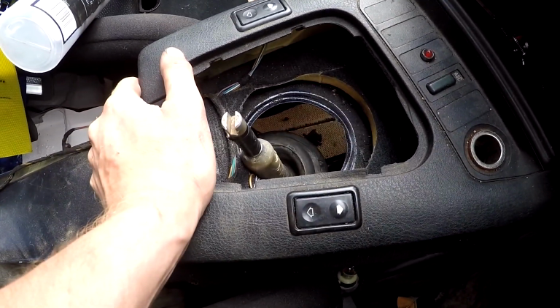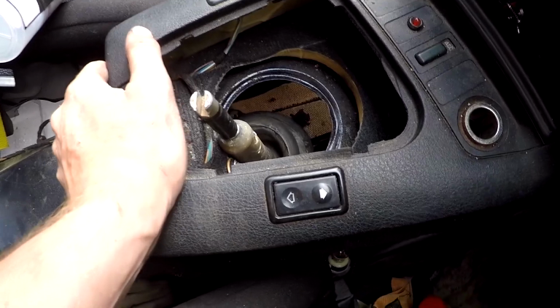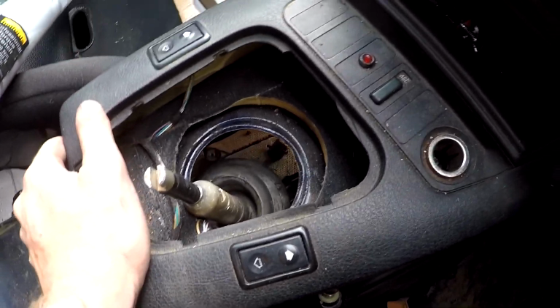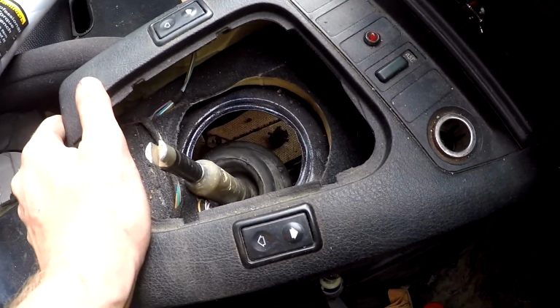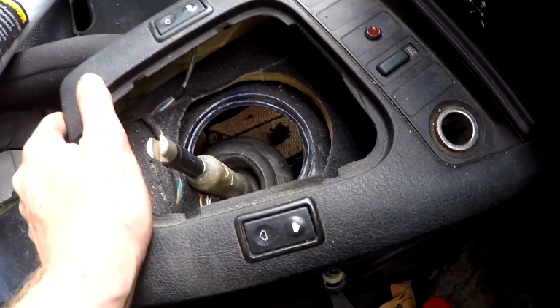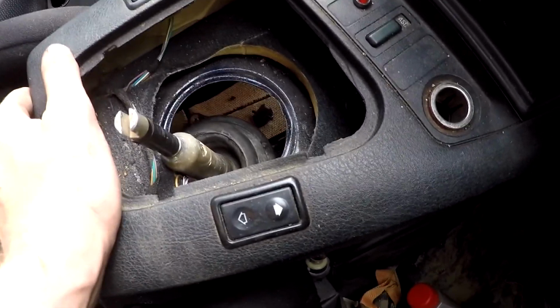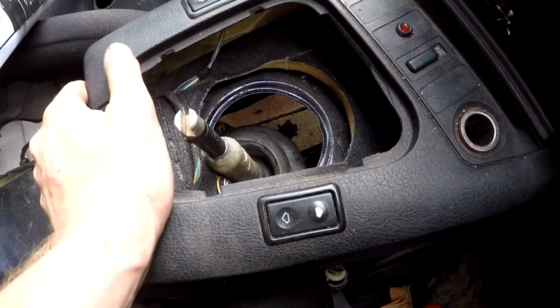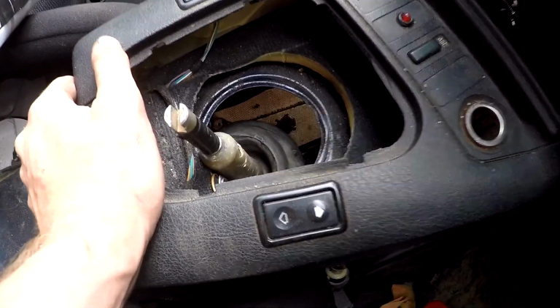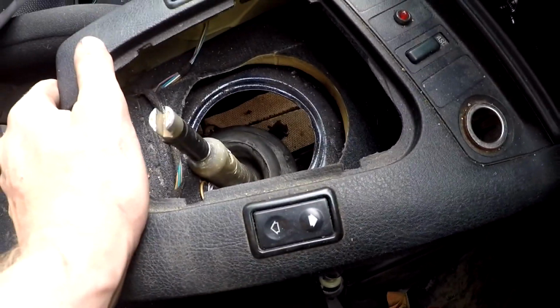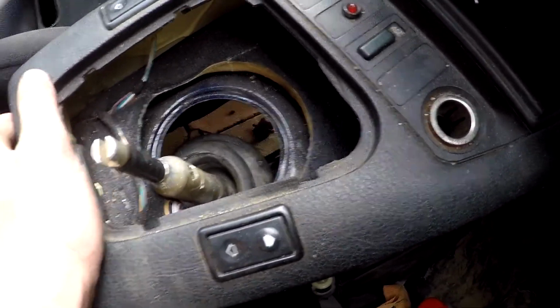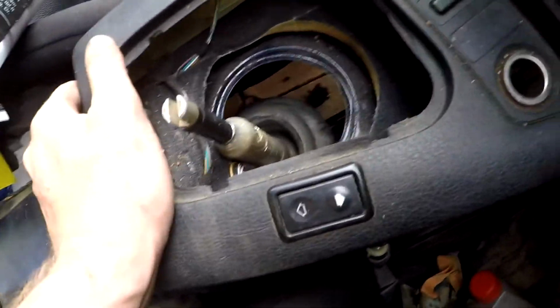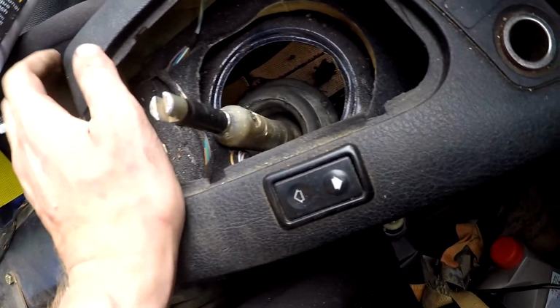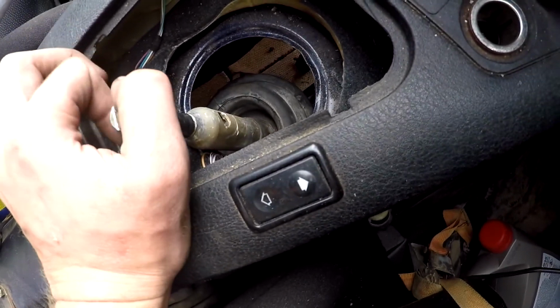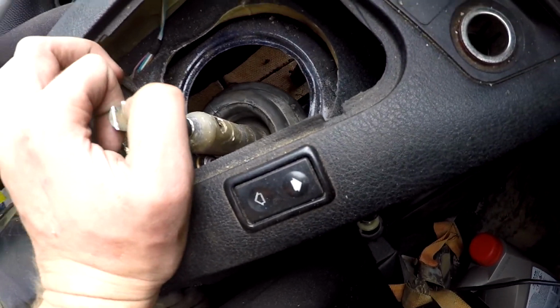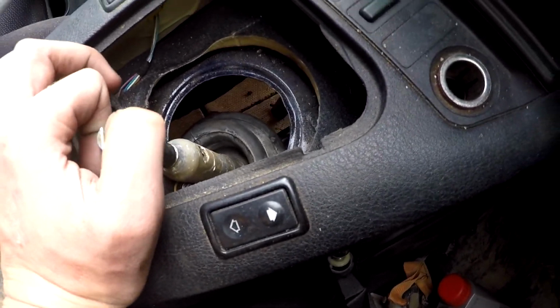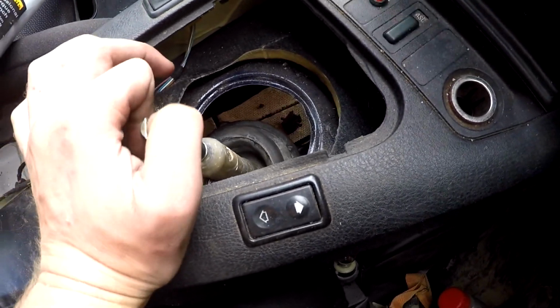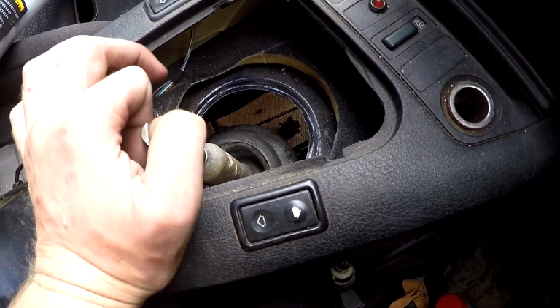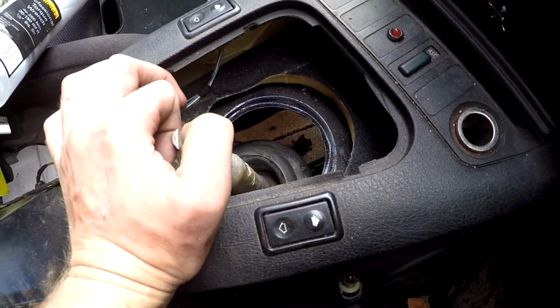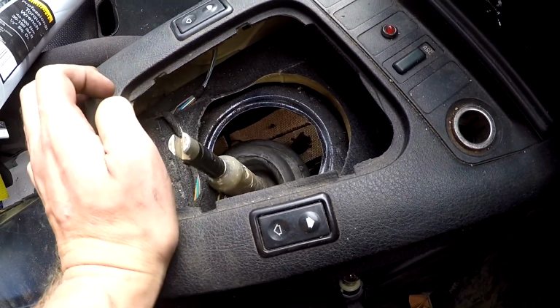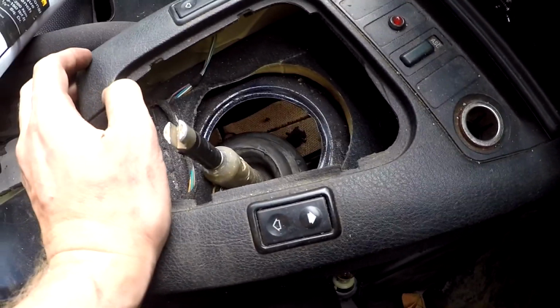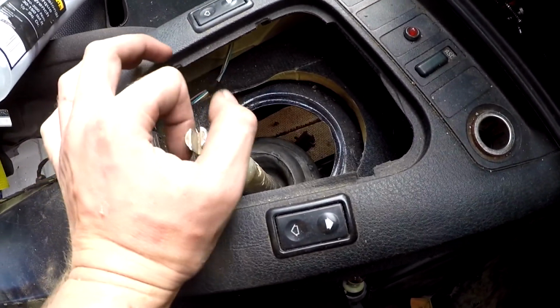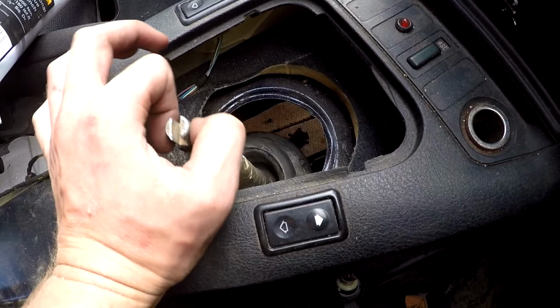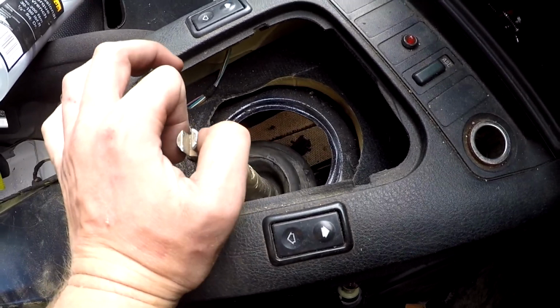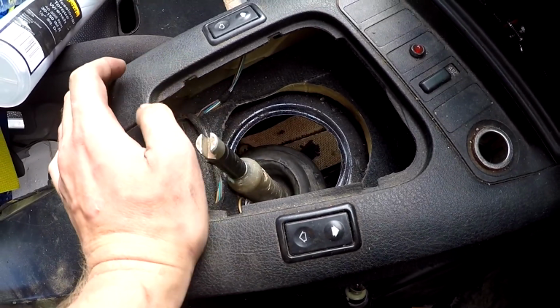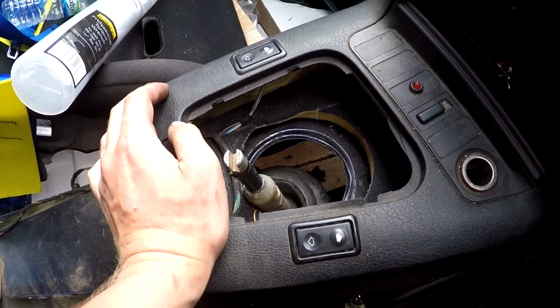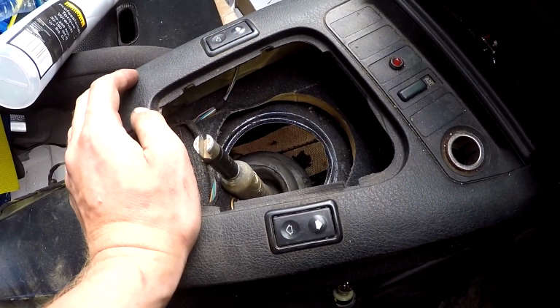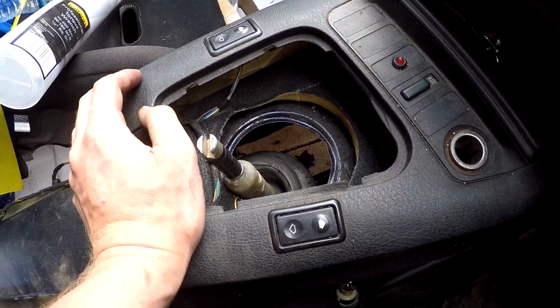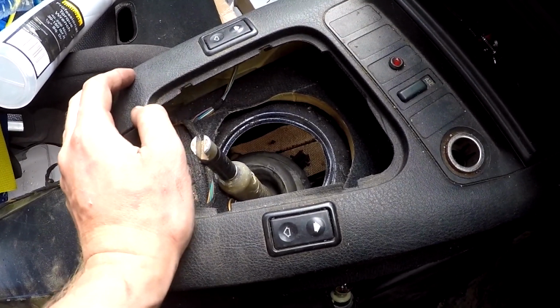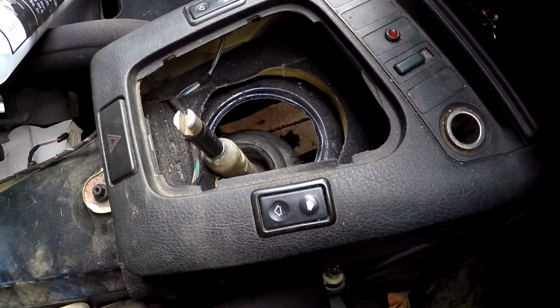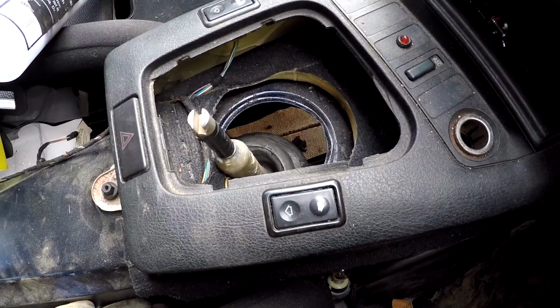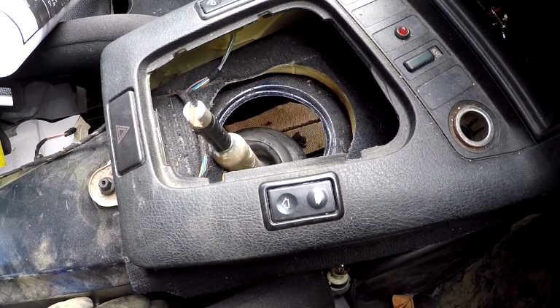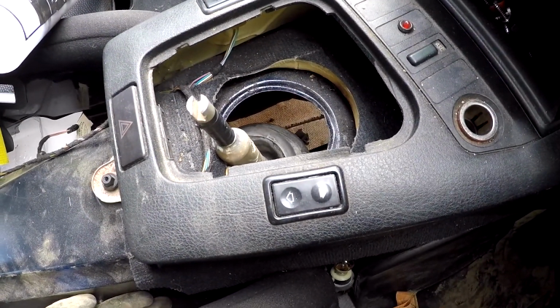Now, two things you can do about this: the right way is to buy a six cylinder one, or if you're feeling brave you can modify this — chop it and weld it. I think I'm going to try and chop it and weld it, because I can't seem to find a six cylinder linkage for a reasonable price anywhere near.